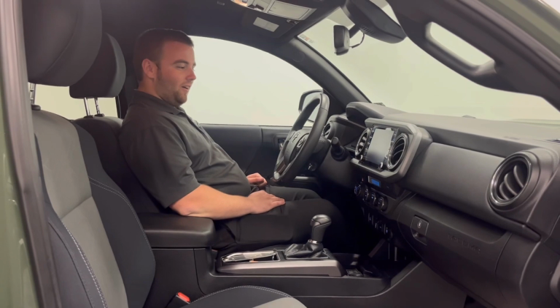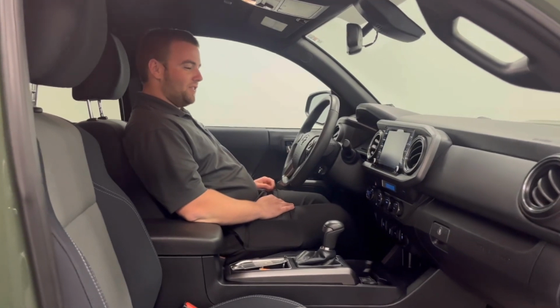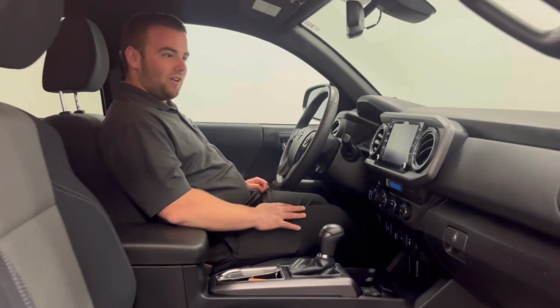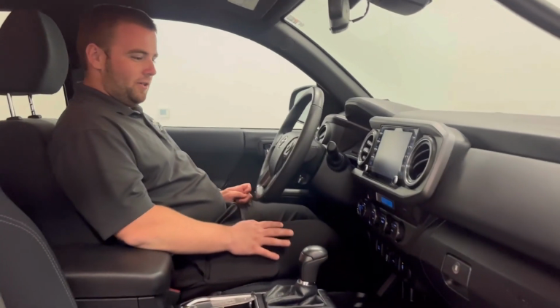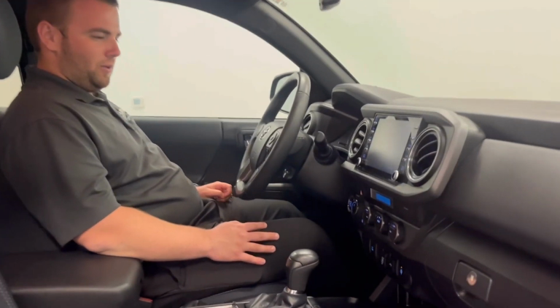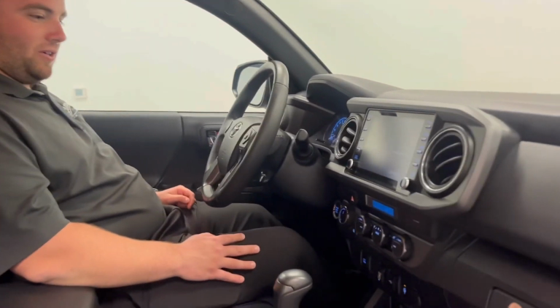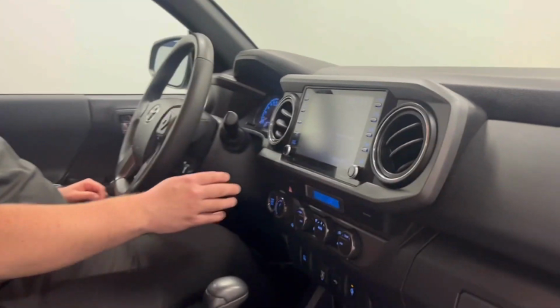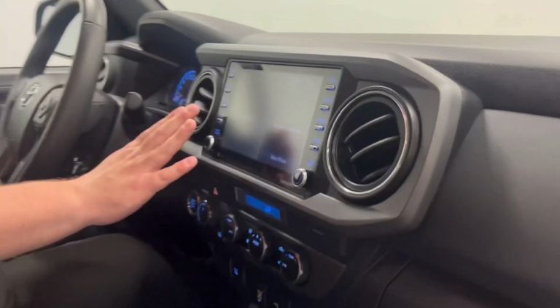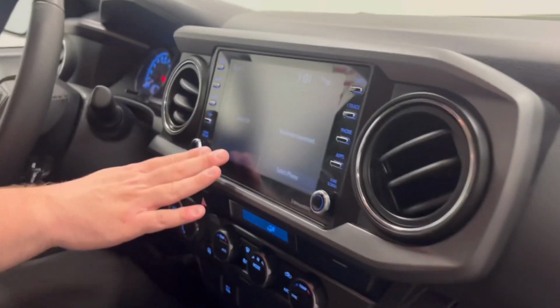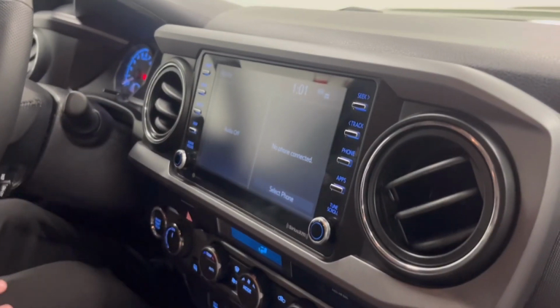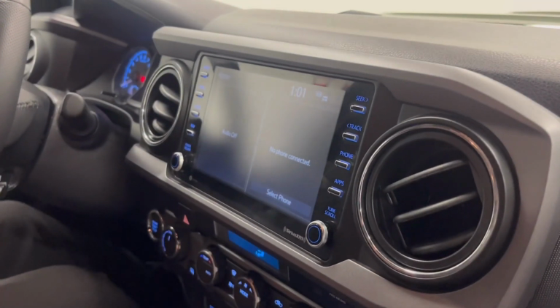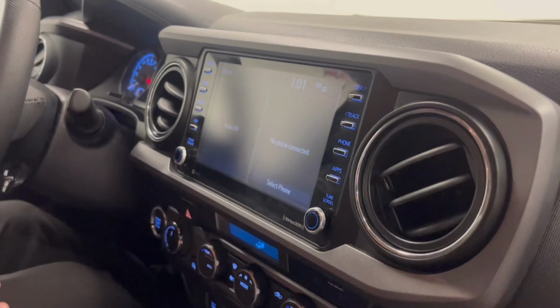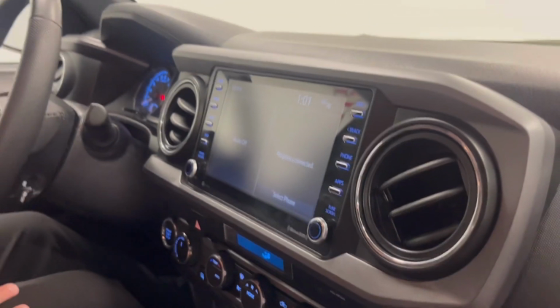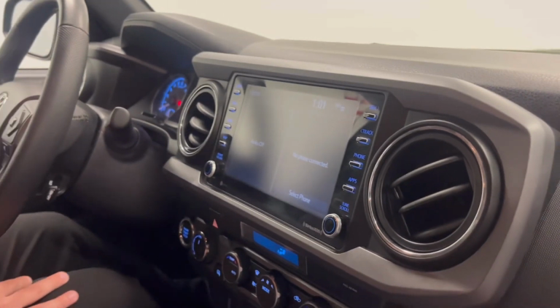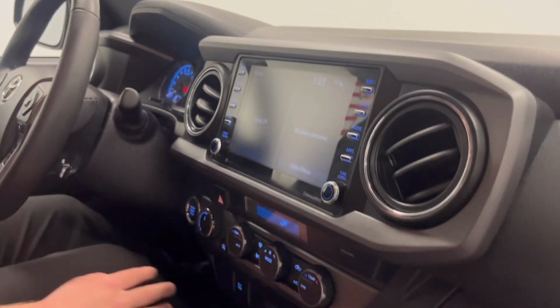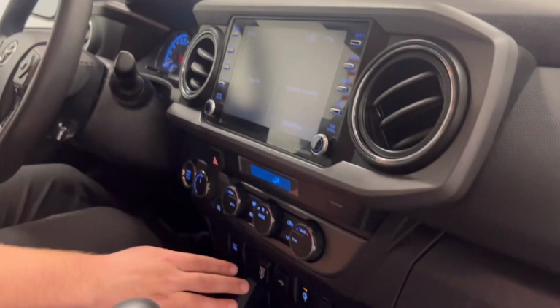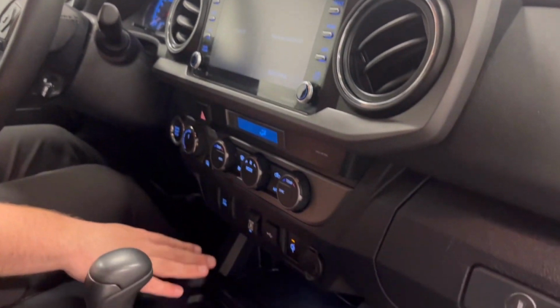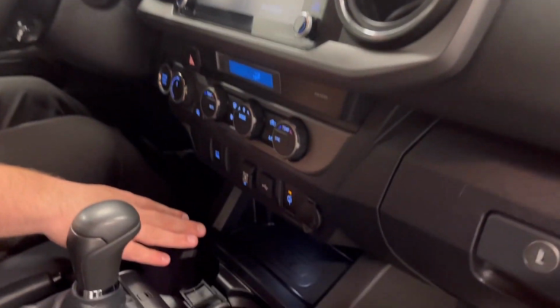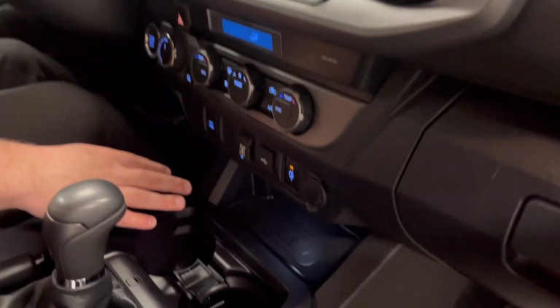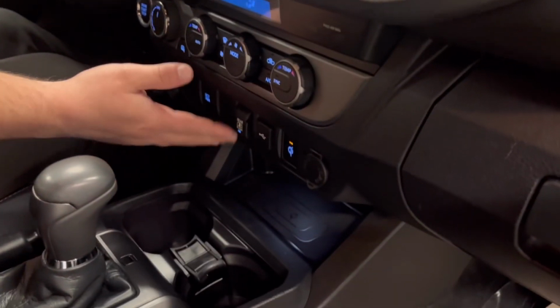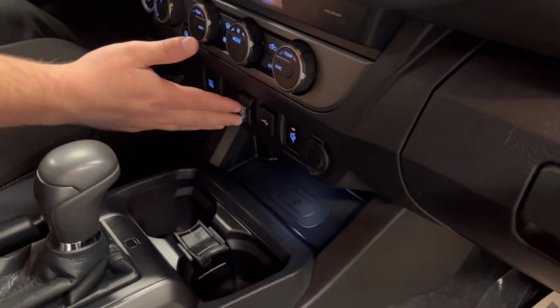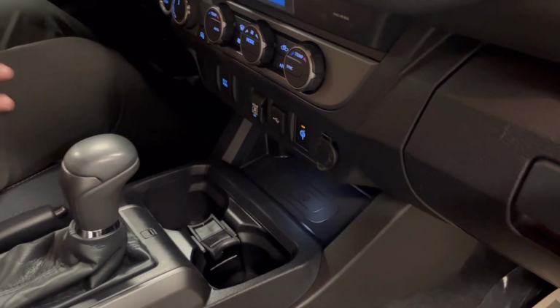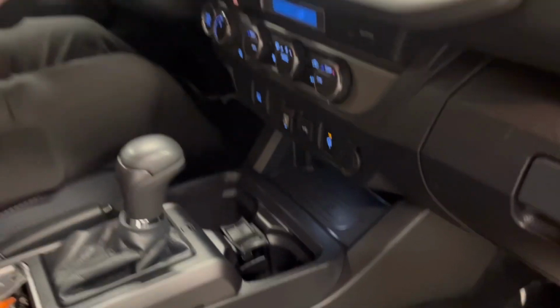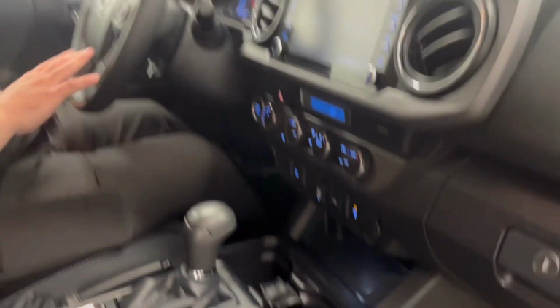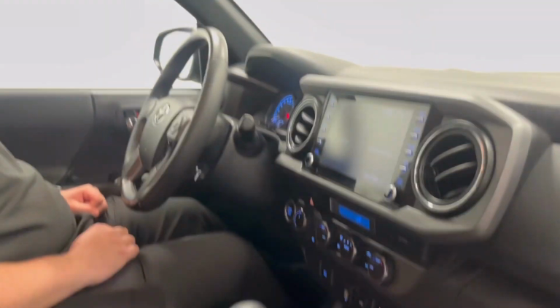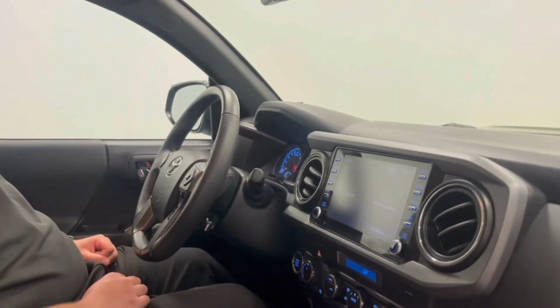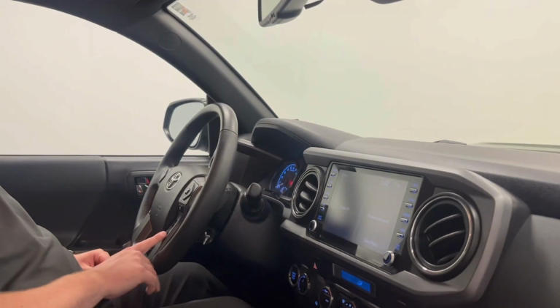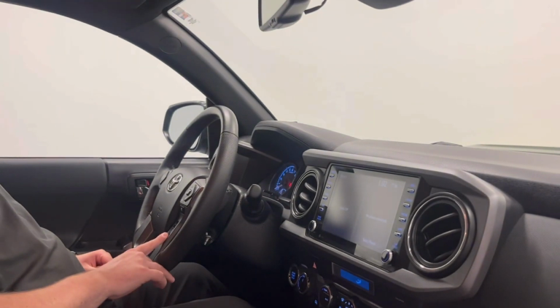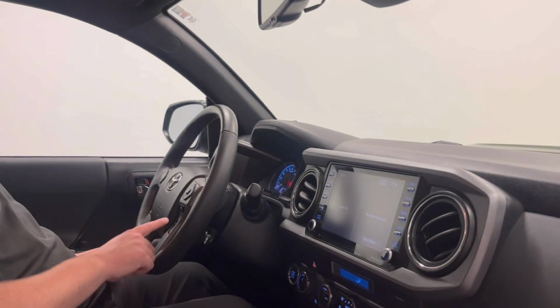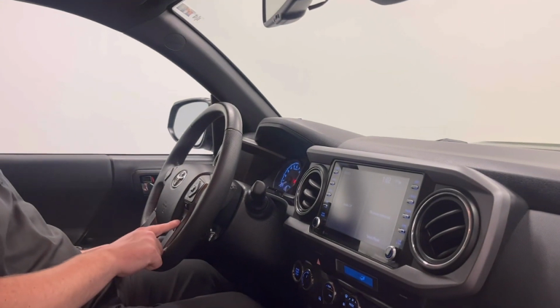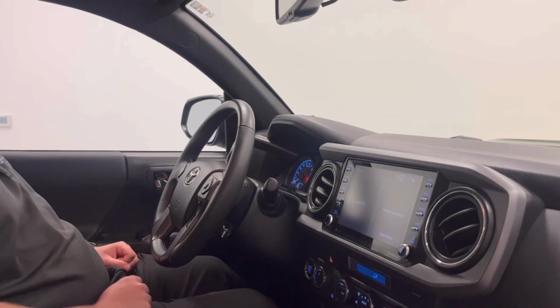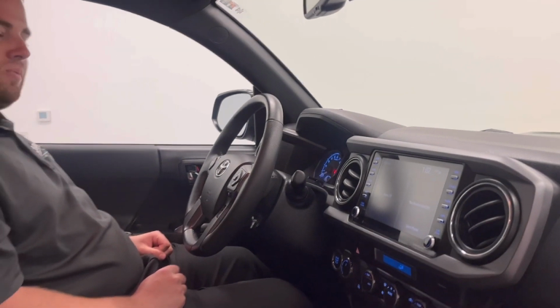Alright, coming into the interior of the 2021 Tacoma, you do get your nice big touchscreen with your AM/FM and radio. You also have your wireless charging pad, power sliding rear window, and all your safety technology including lane departure warning and forward collision warning.